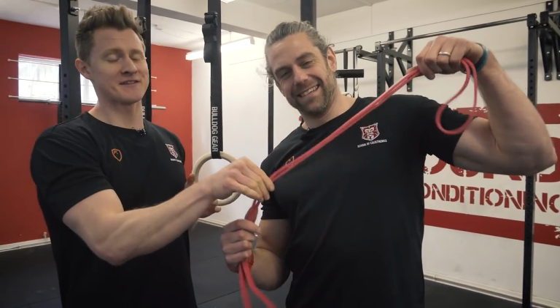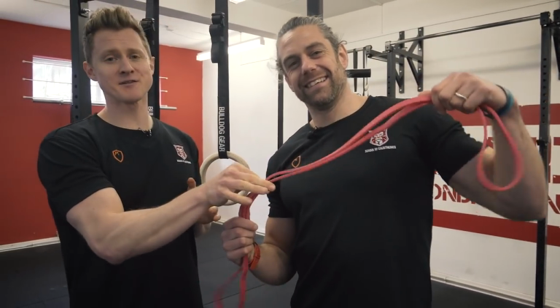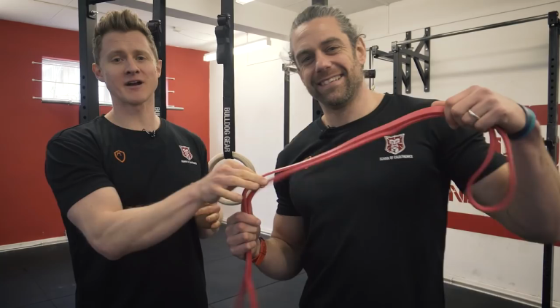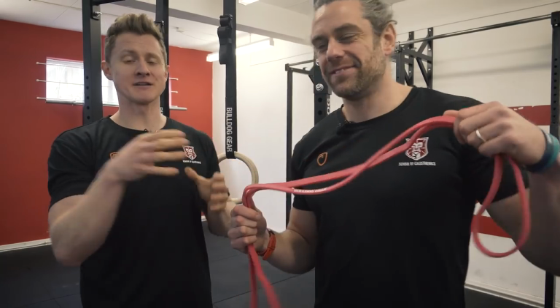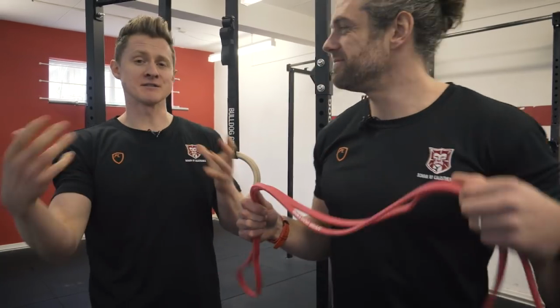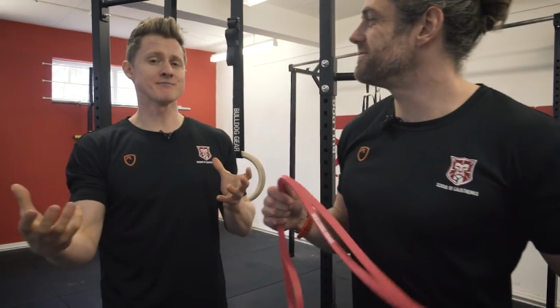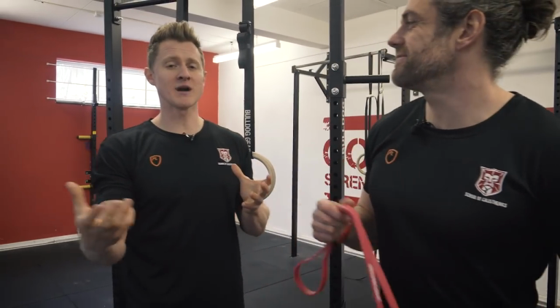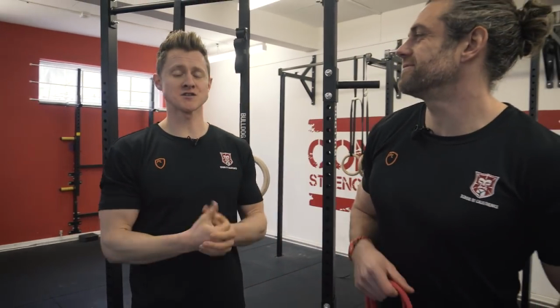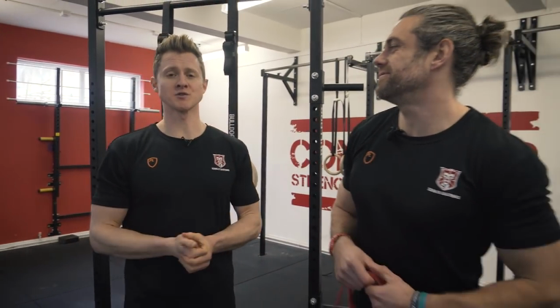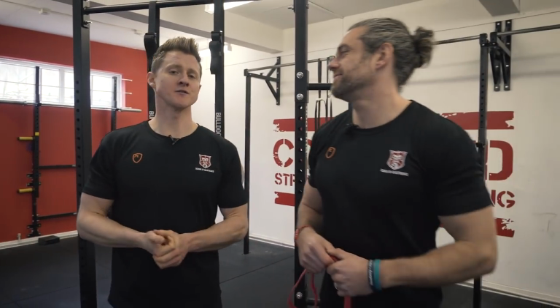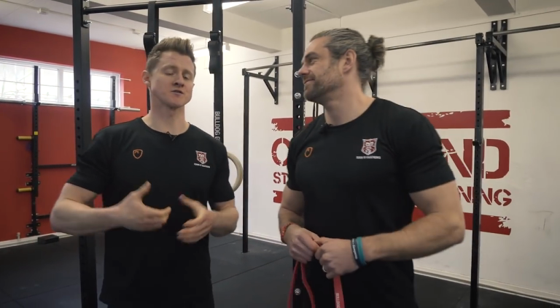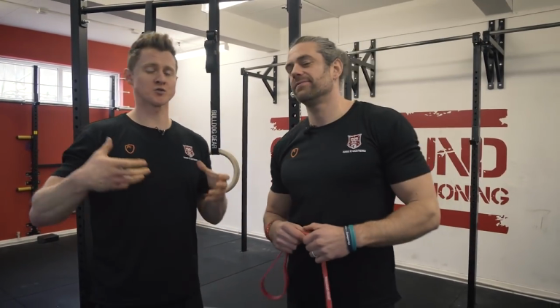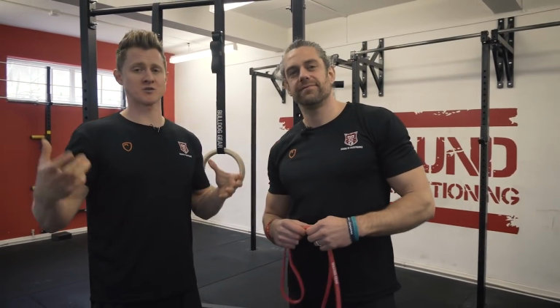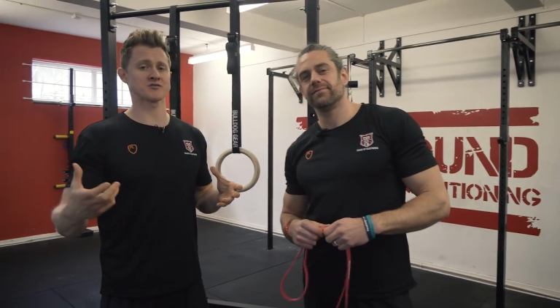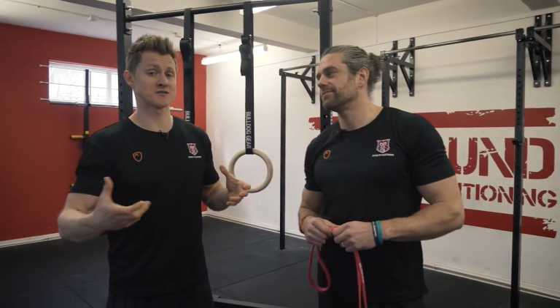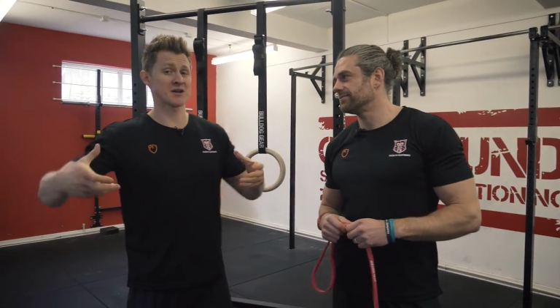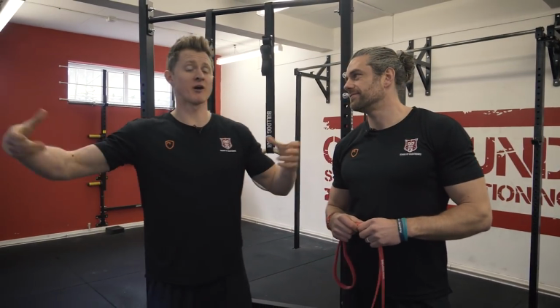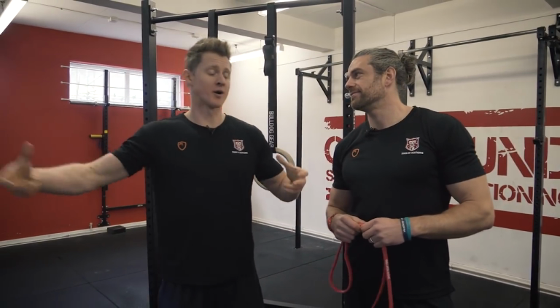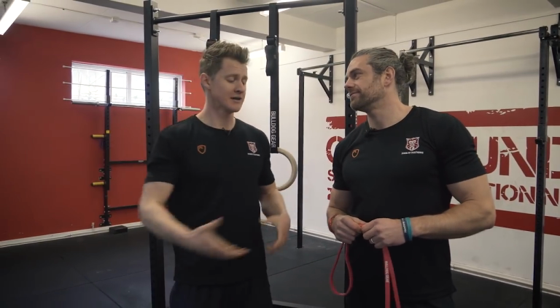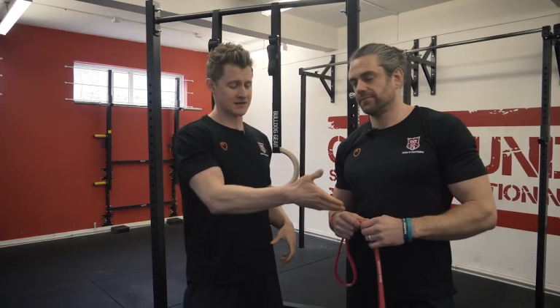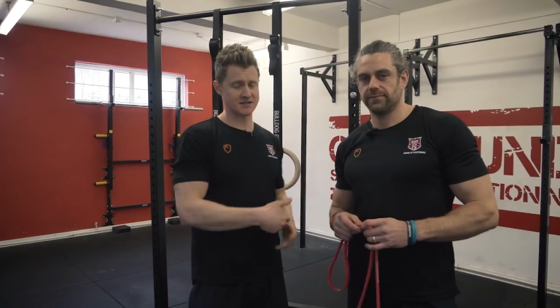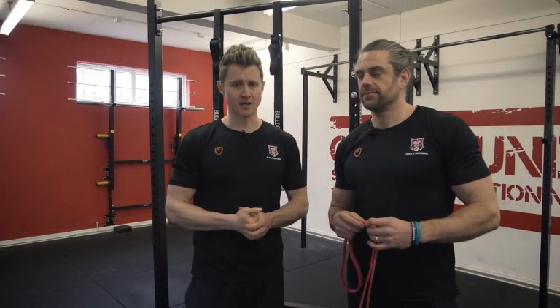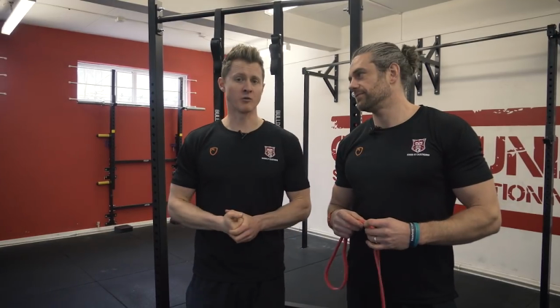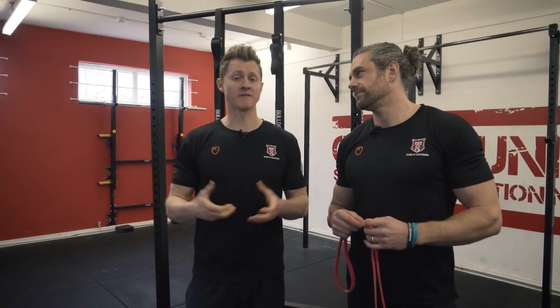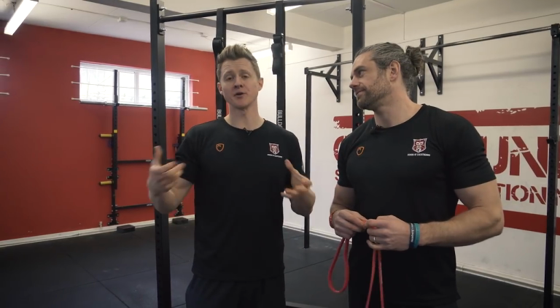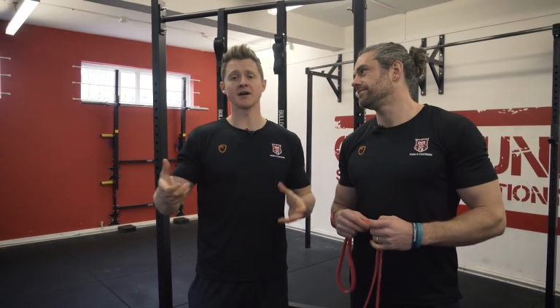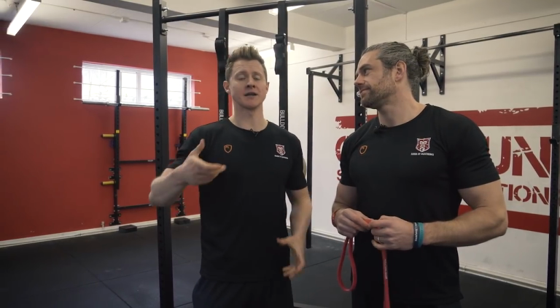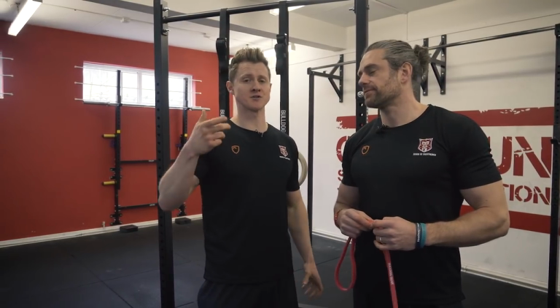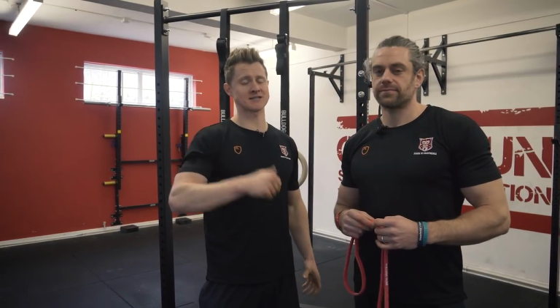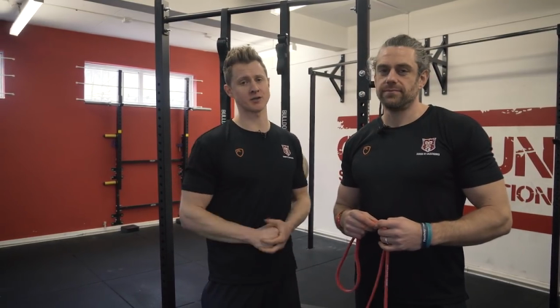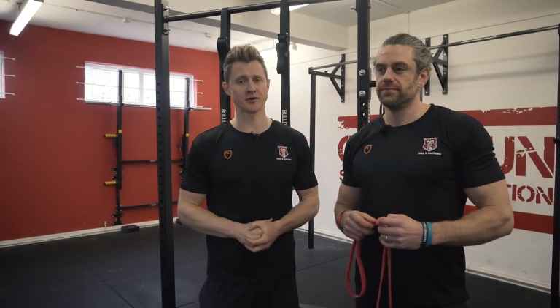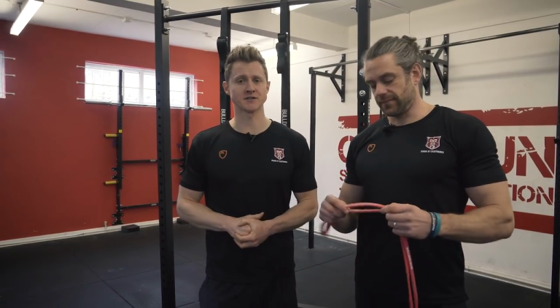These are going to provide a simple way, just as you would do if you were doing some more traditional weight training — just taking weight off a bar — these are going to take a little bit of weight off our body weight and enable us to practice those progressions.